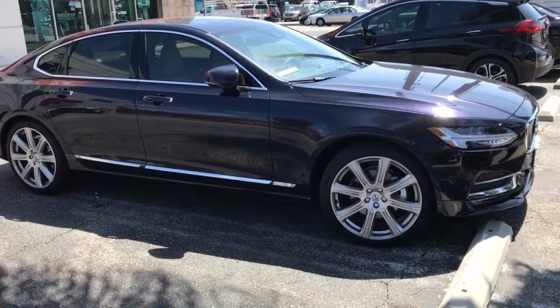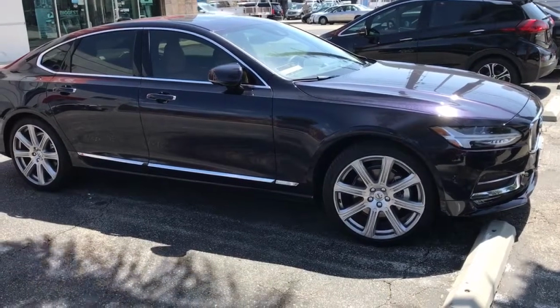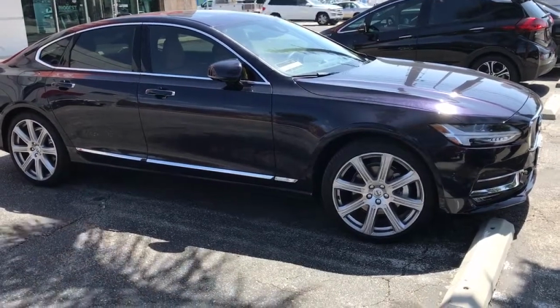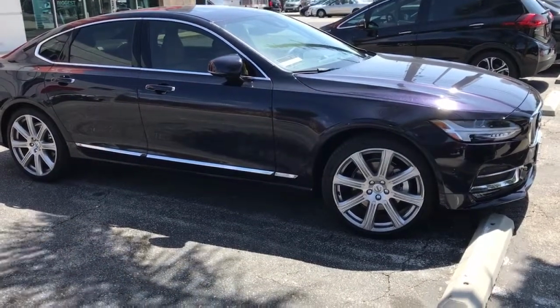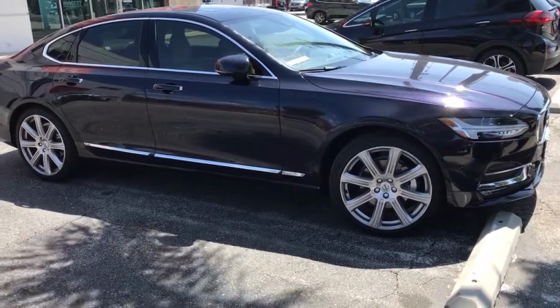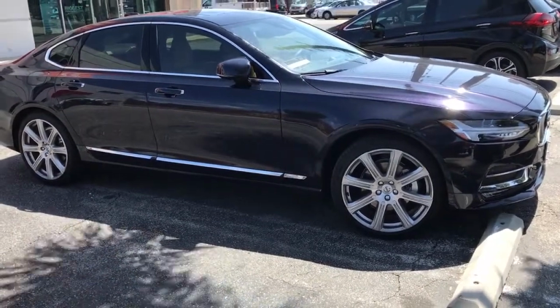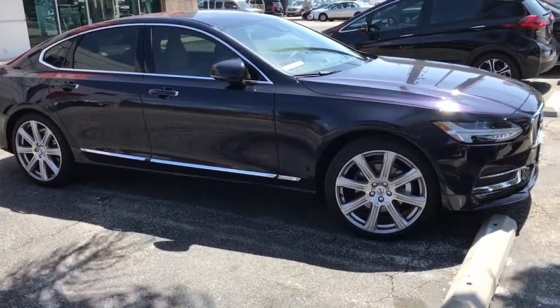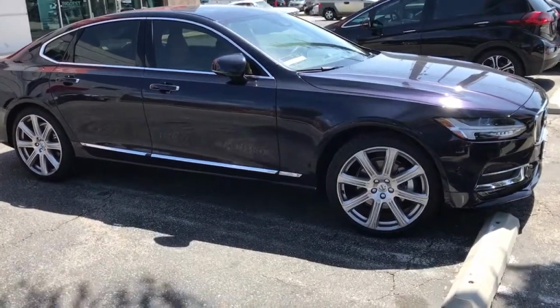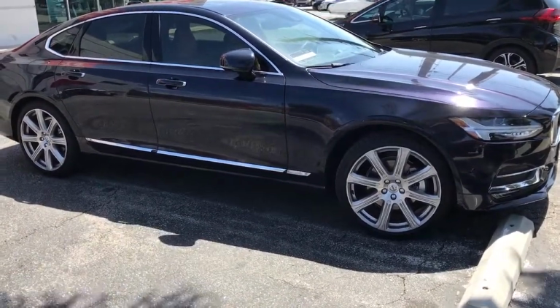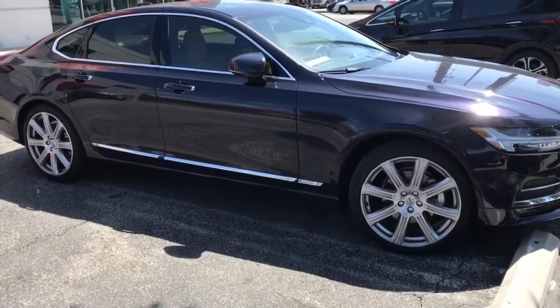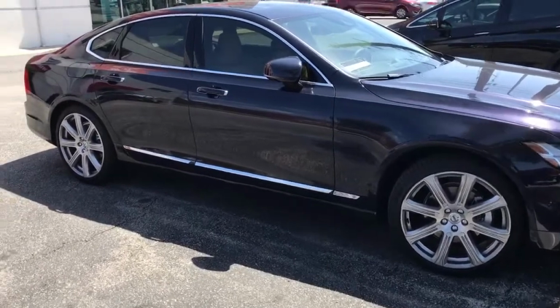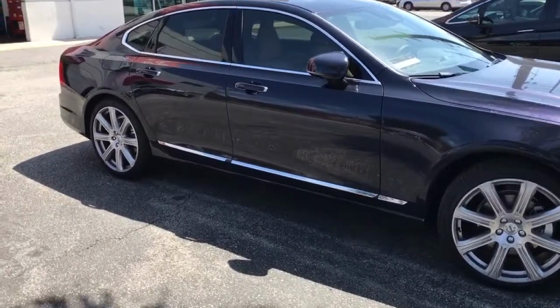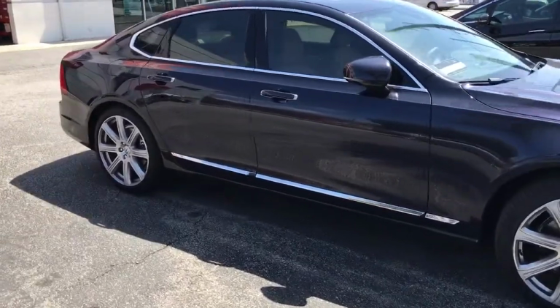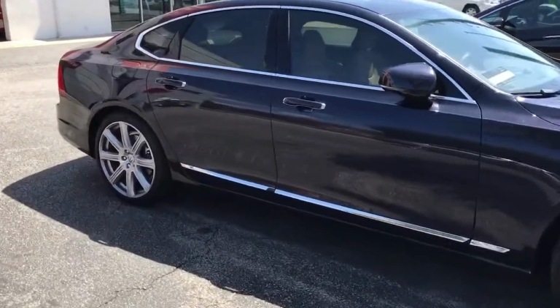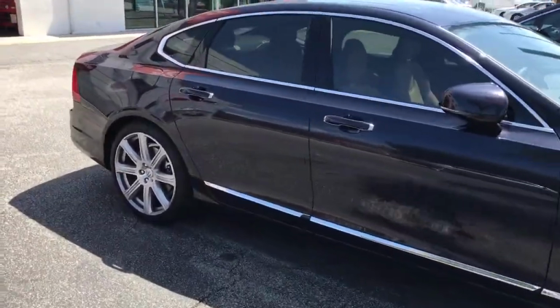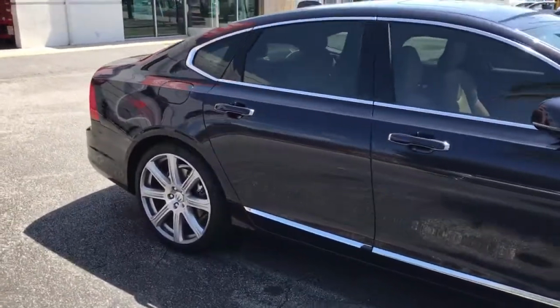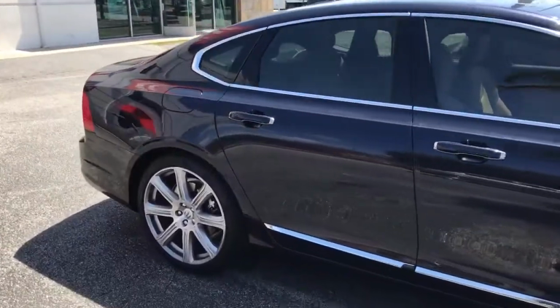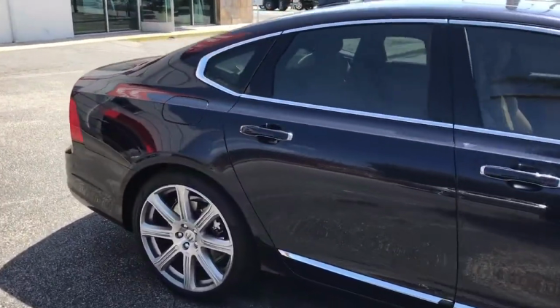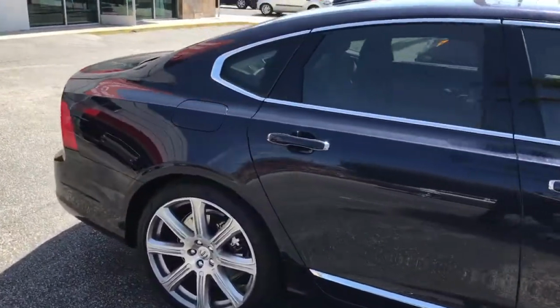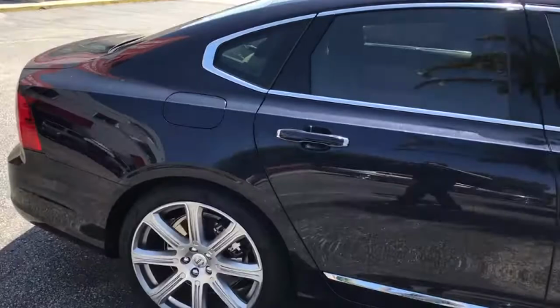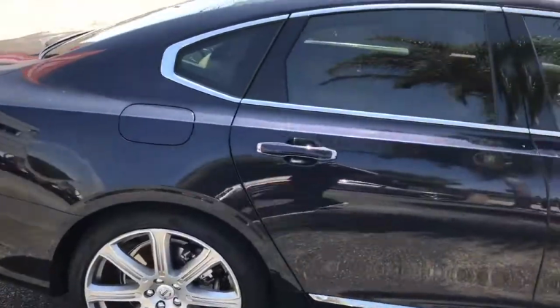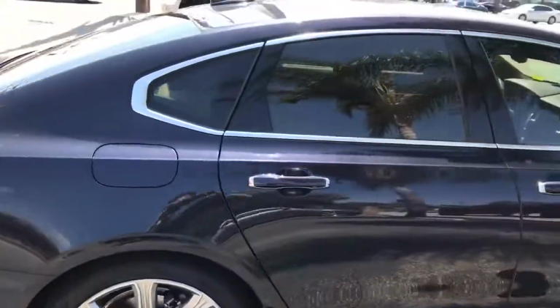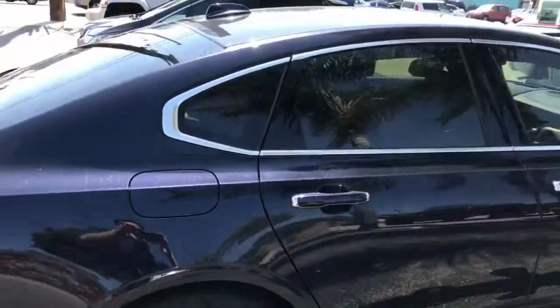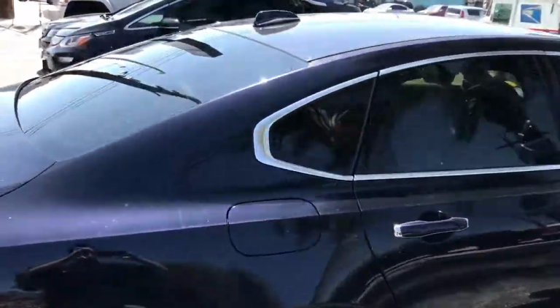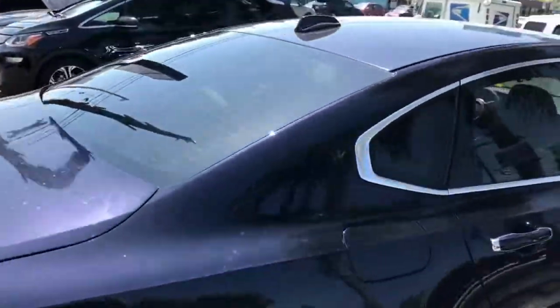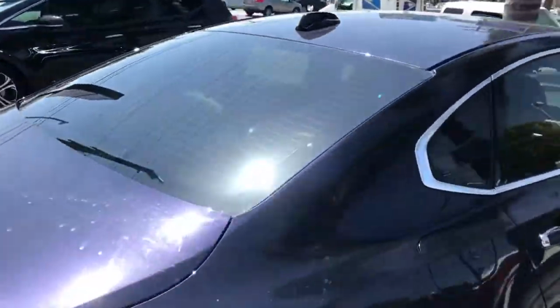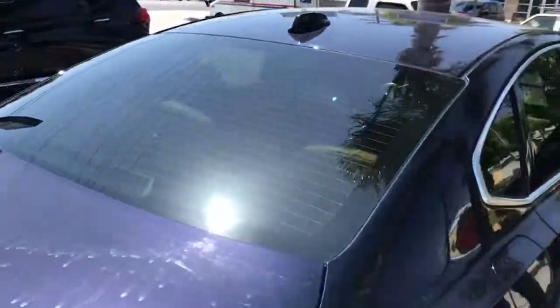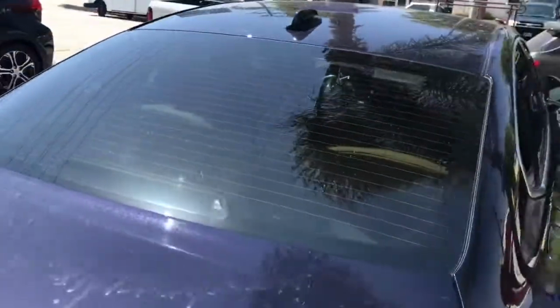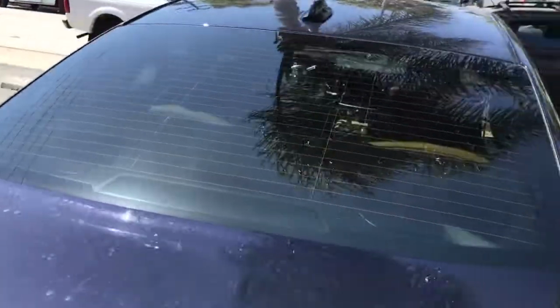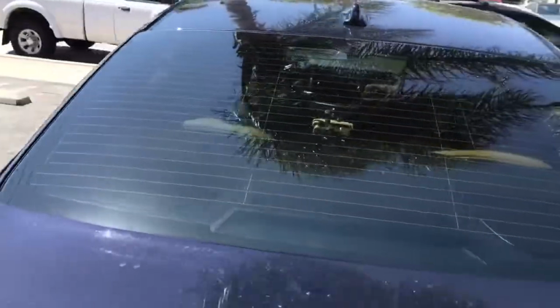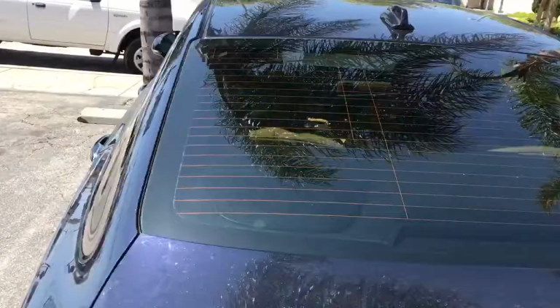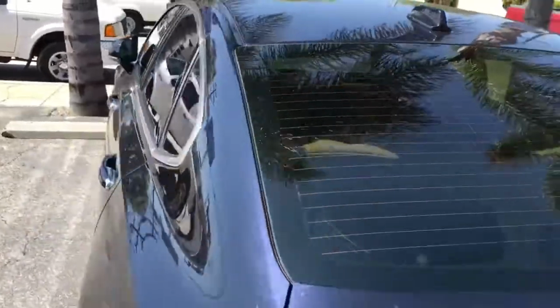Hey YouTube, how you doing? This is a brand new Volvo S90 sedan, just recently purchased locally in Culver City. Here at Allen Edds Auto Sound, we do window tinting — we get a 30% window tint all around.